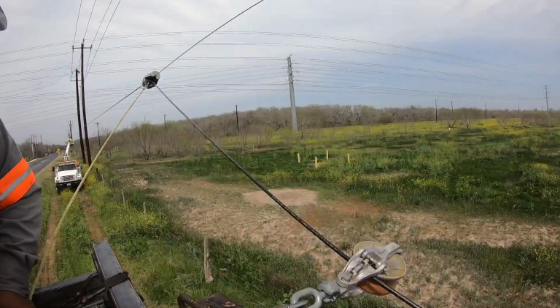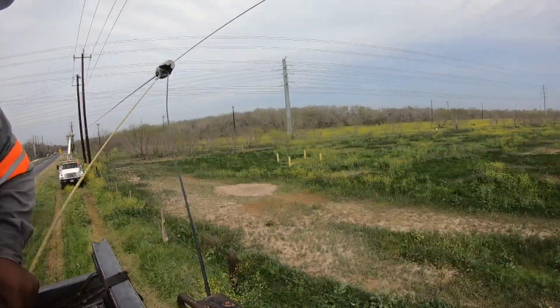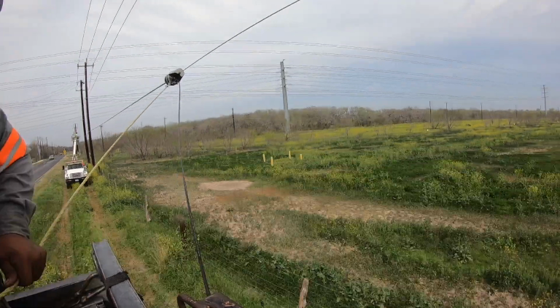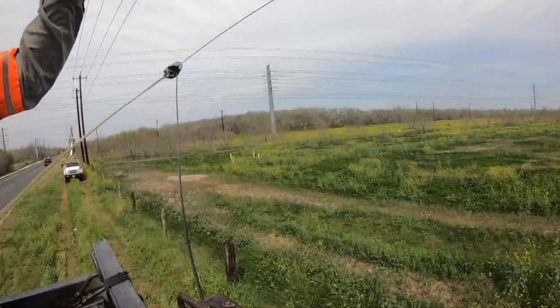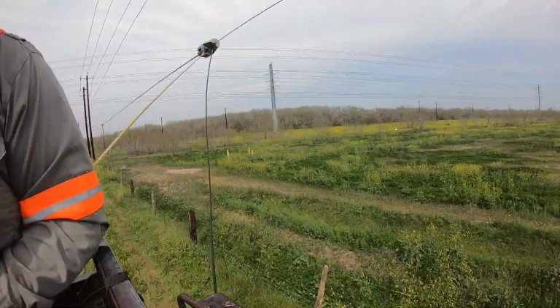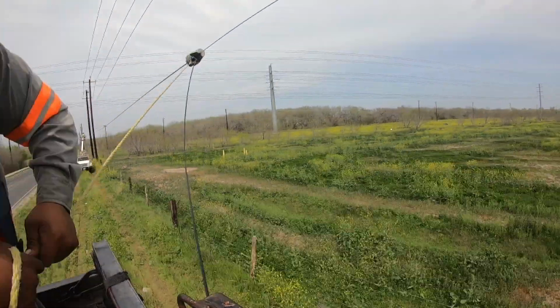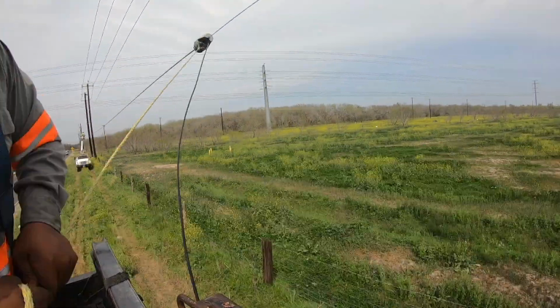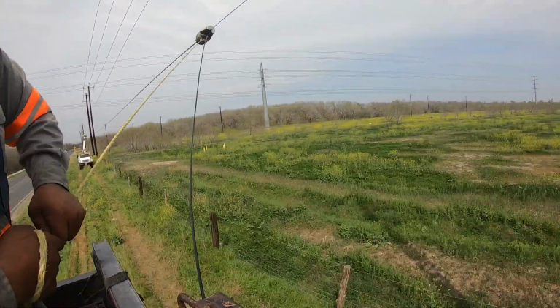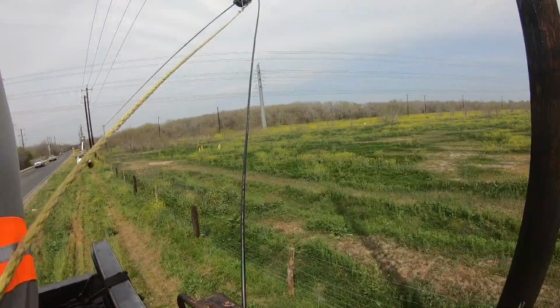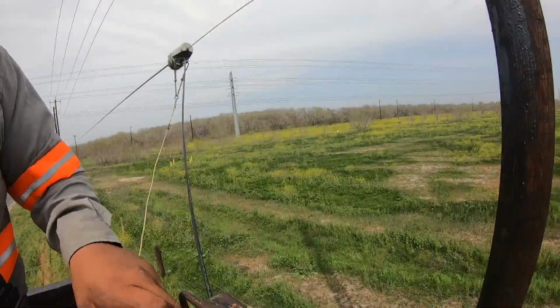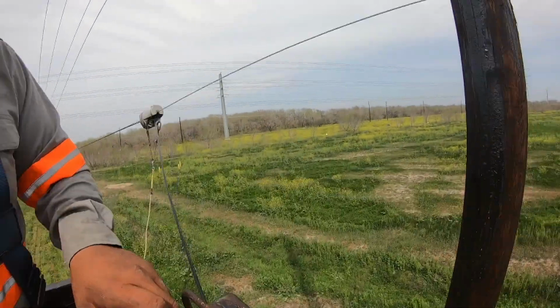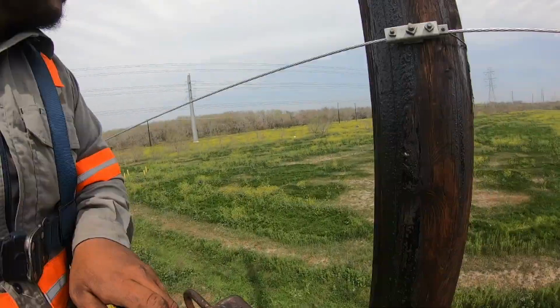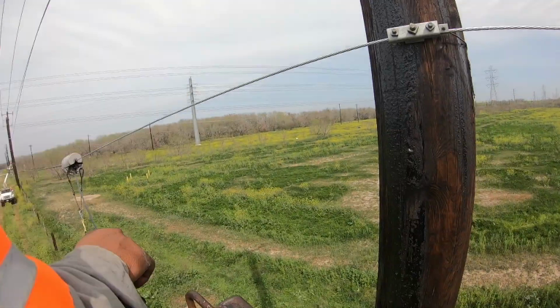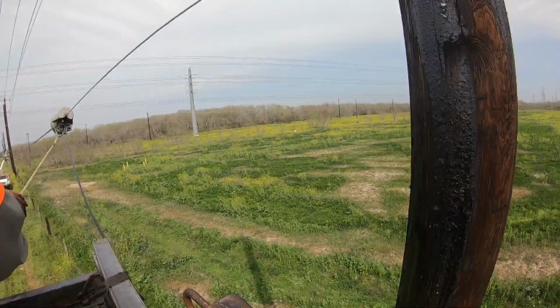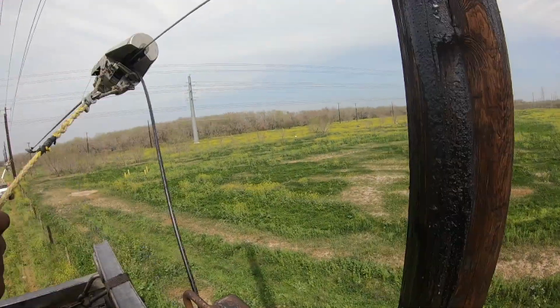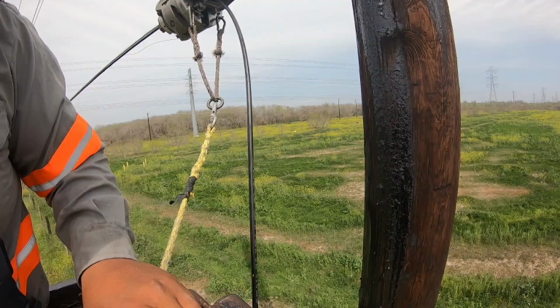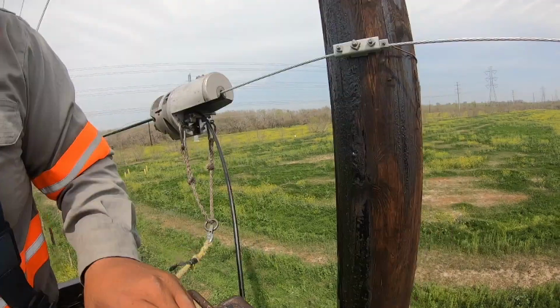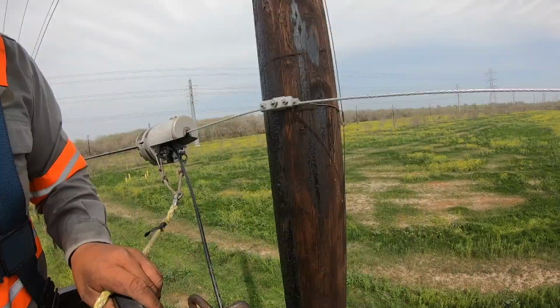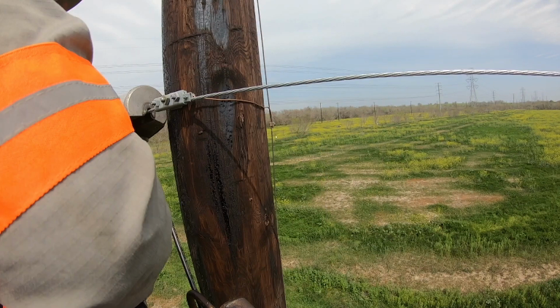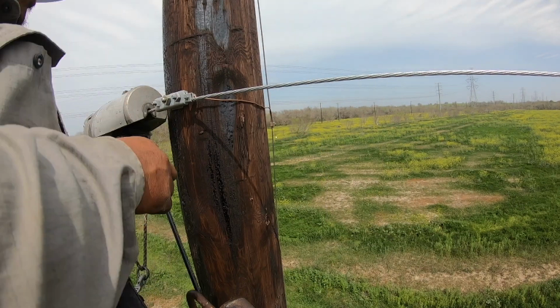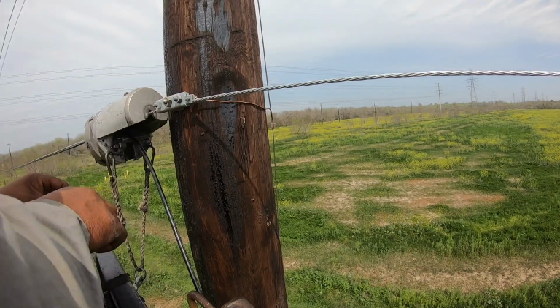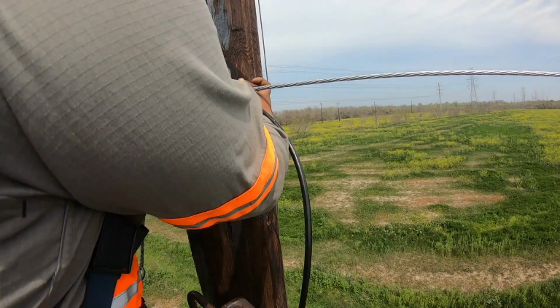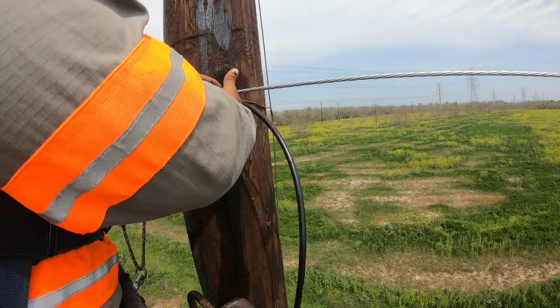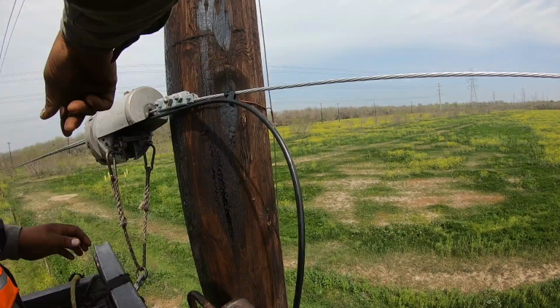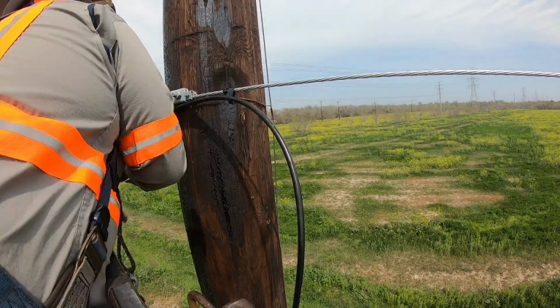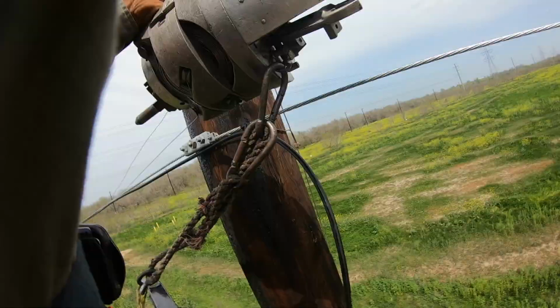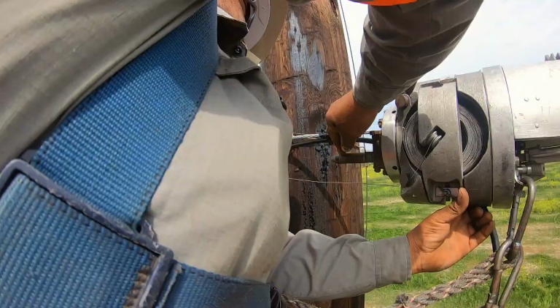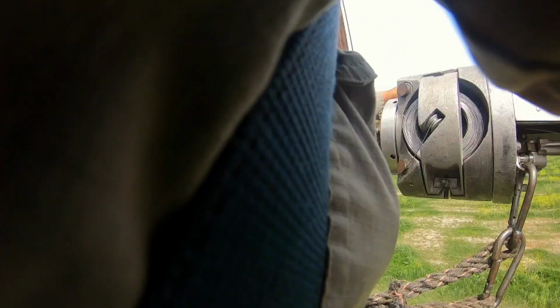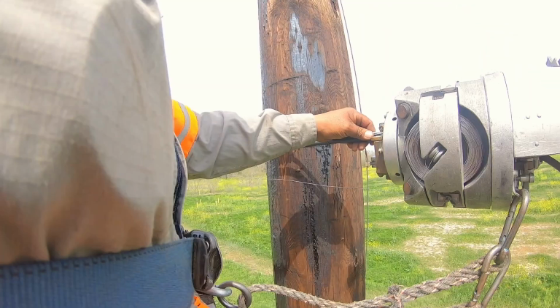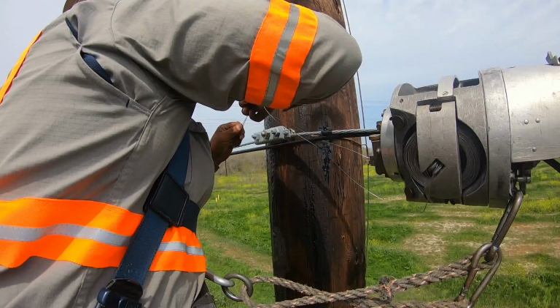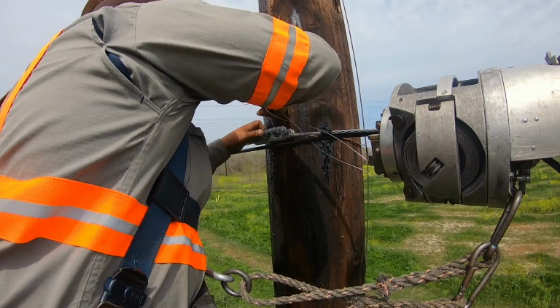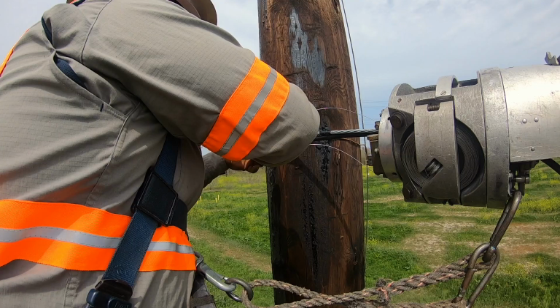I have a guy behind me. You can see my other truck behind me — that guy is strapping, handling spacing, putting bug nuts, putting fiber tags, all that stuff.